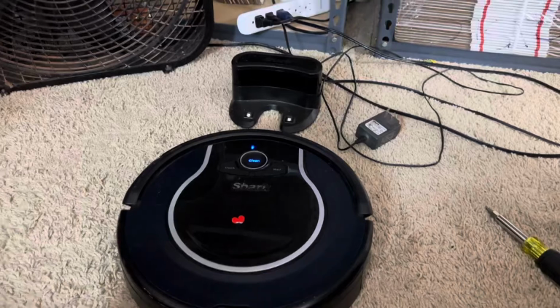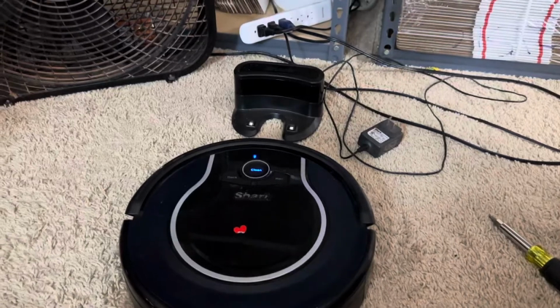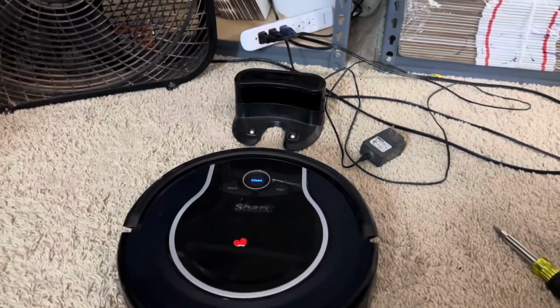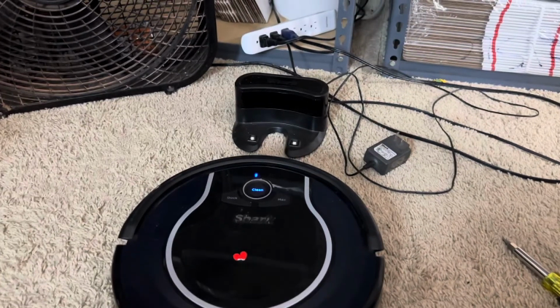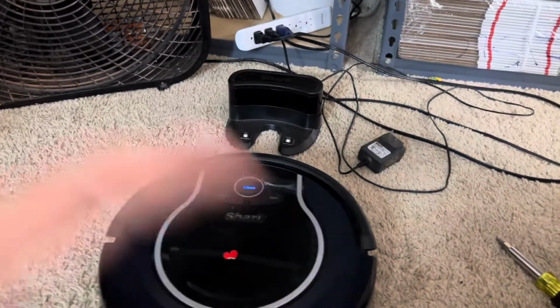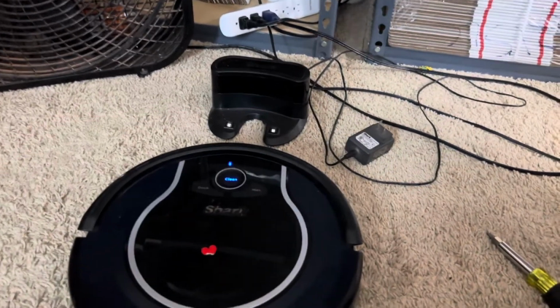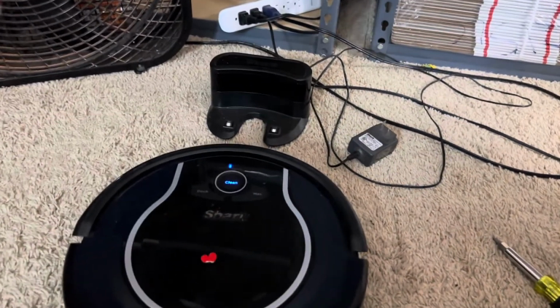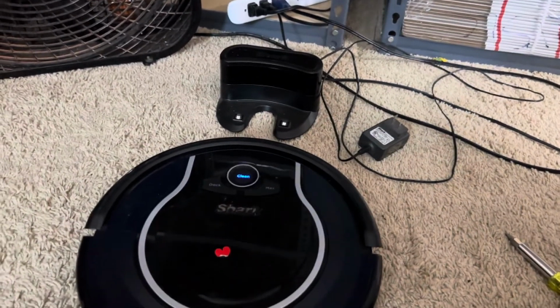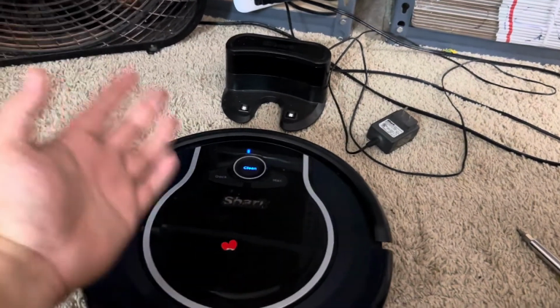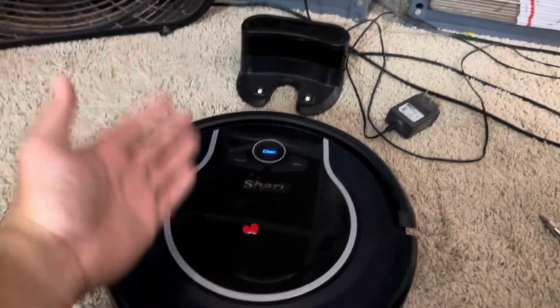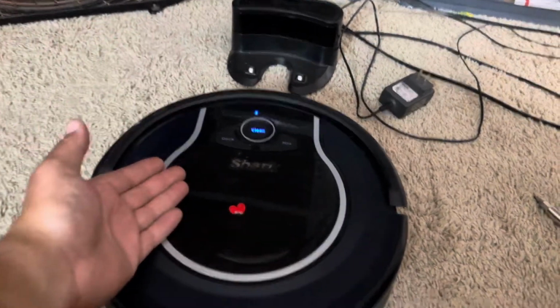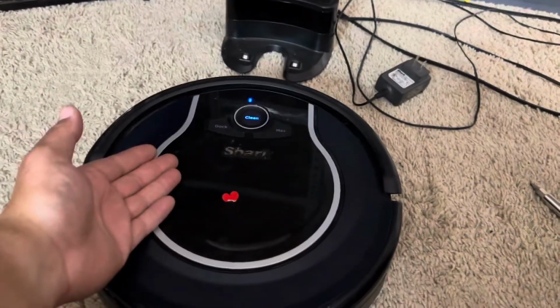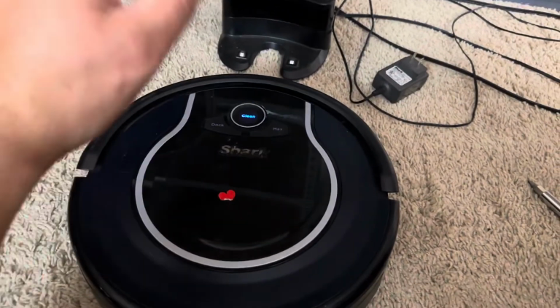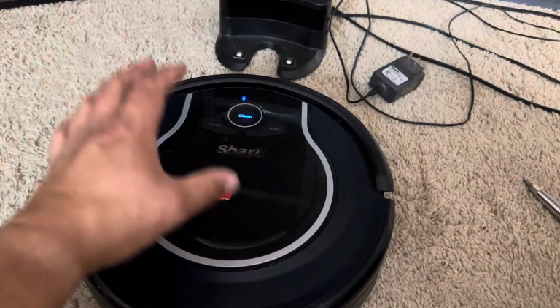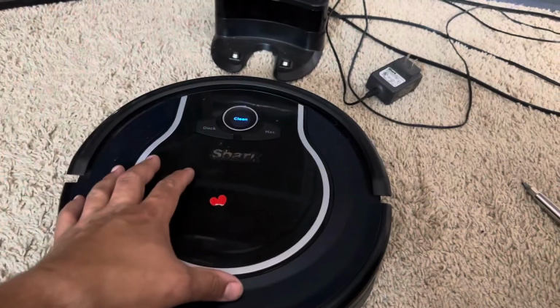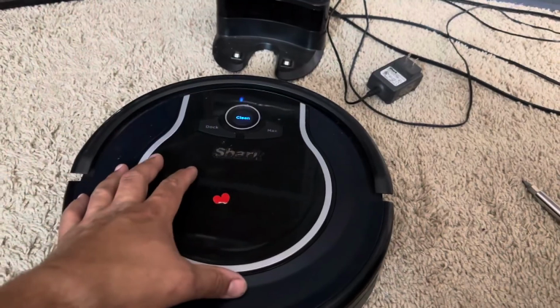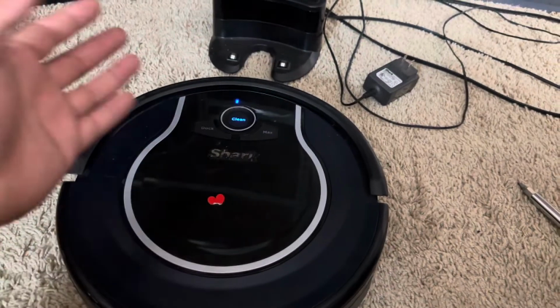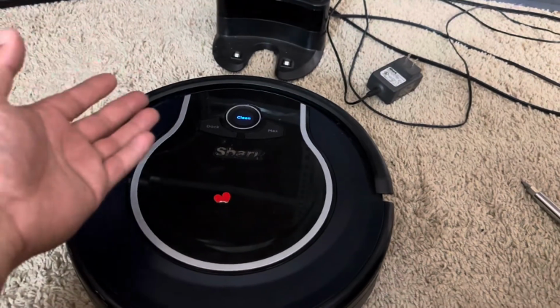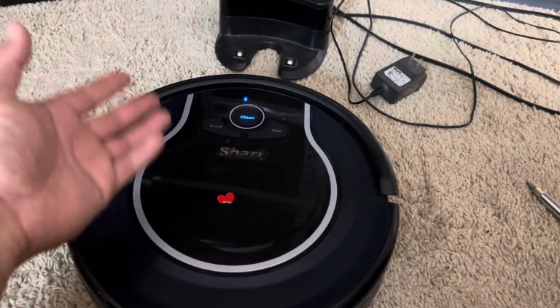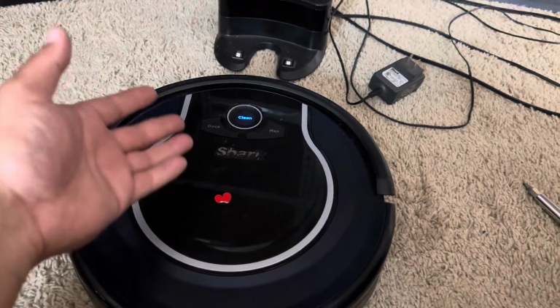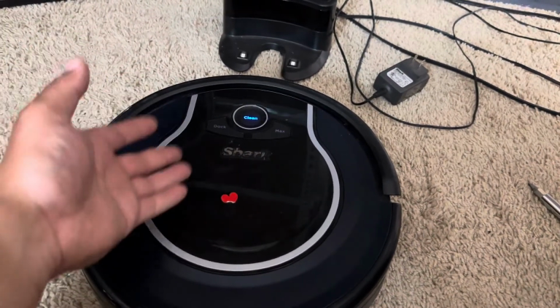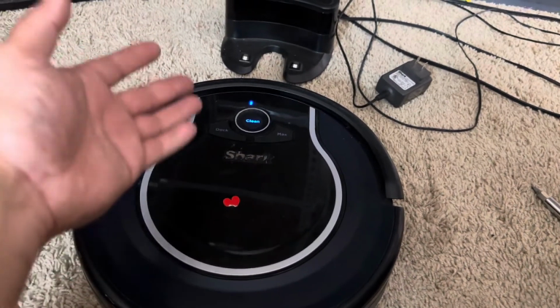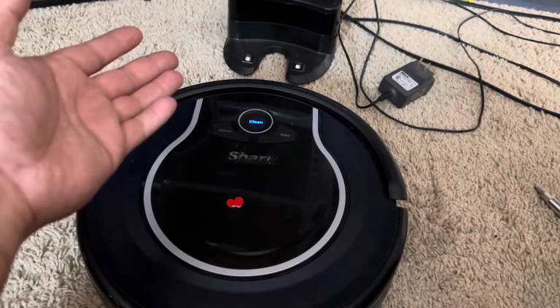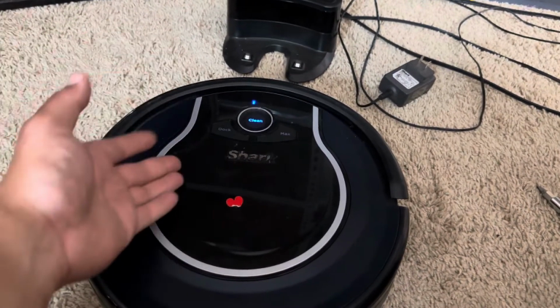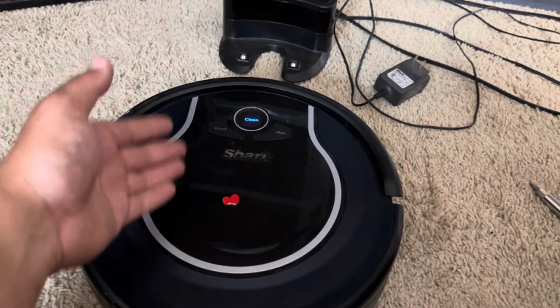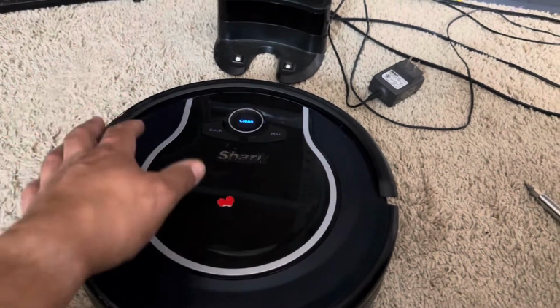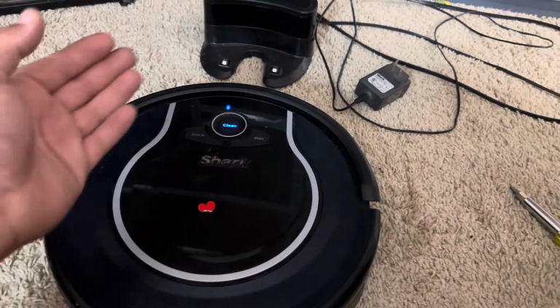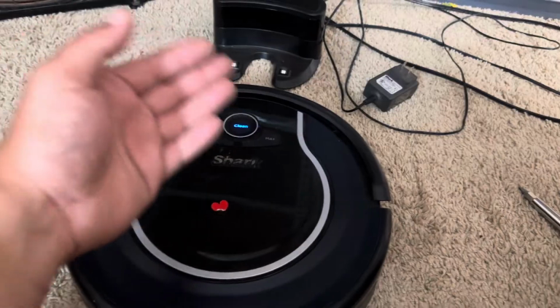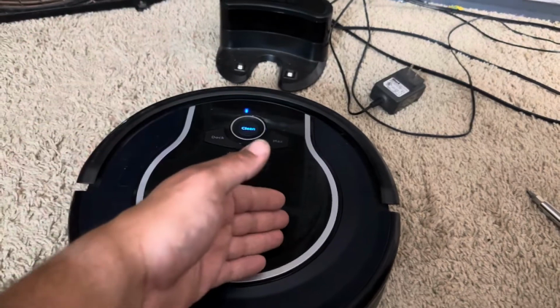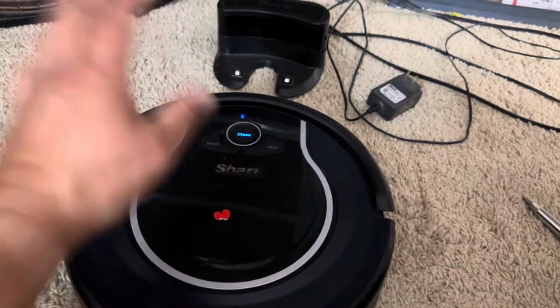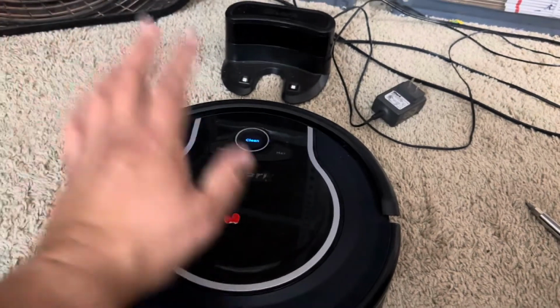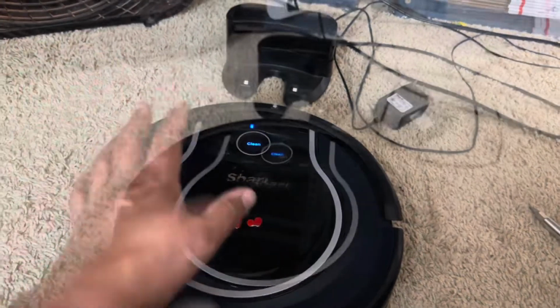What's going on guys? In today's video we're going to be talking about this Shark Ion that is not charging, what the possibilities can be, and what it actually ends up being. Stay tuned.